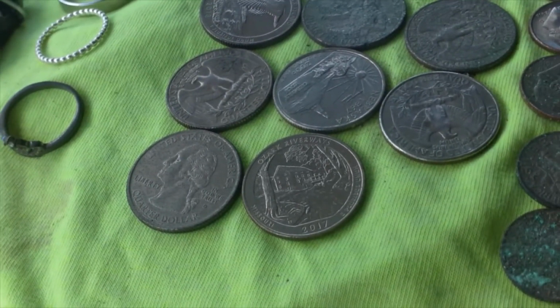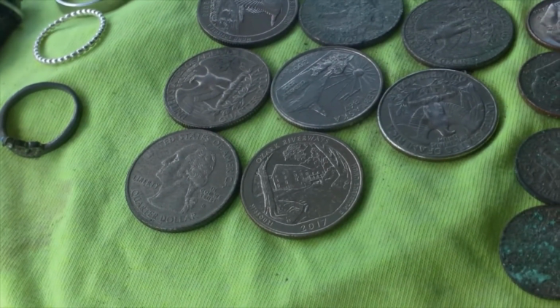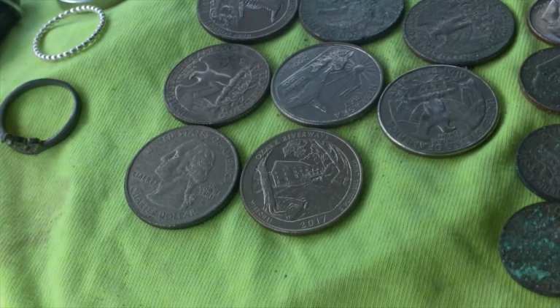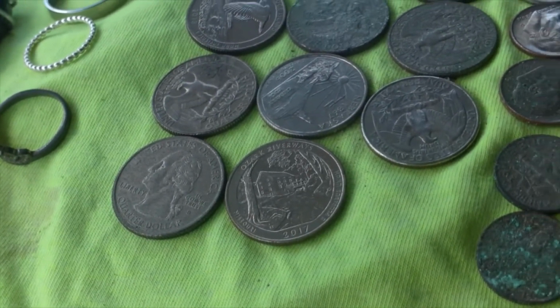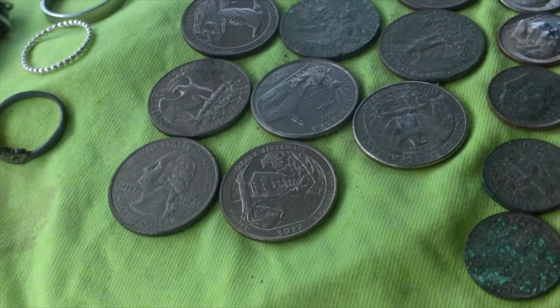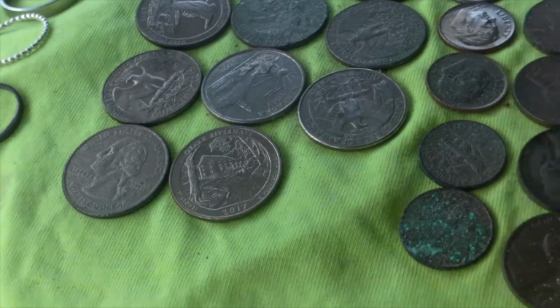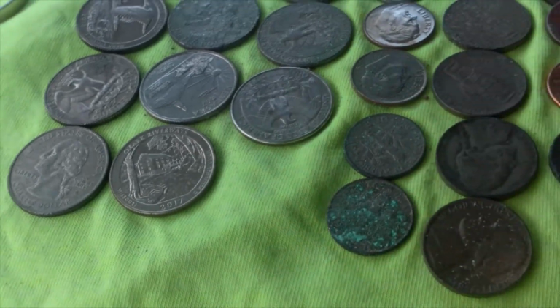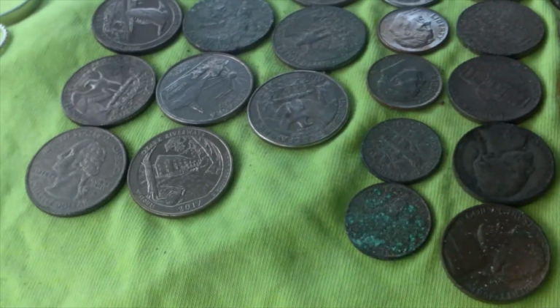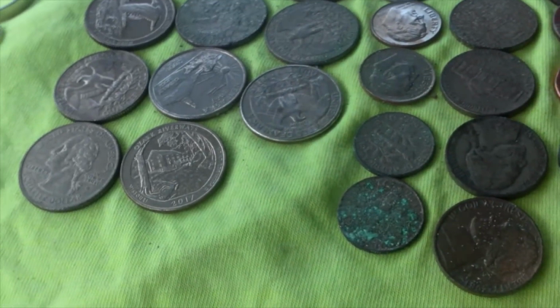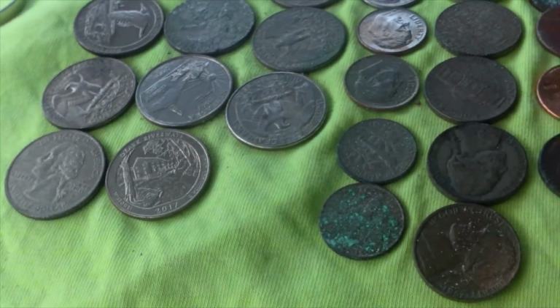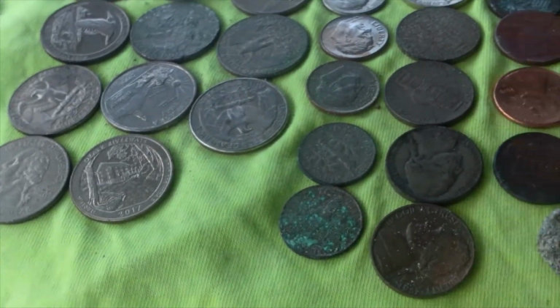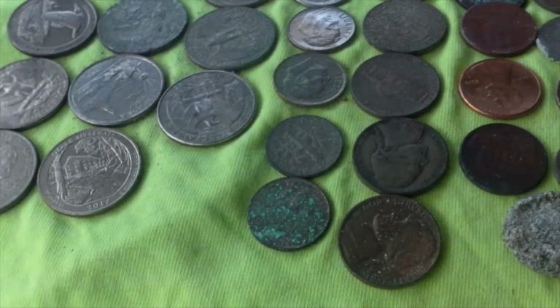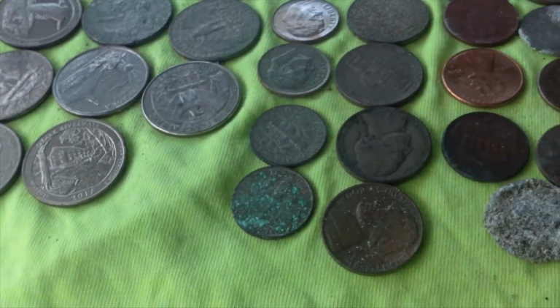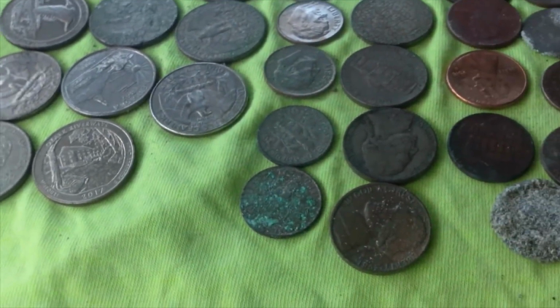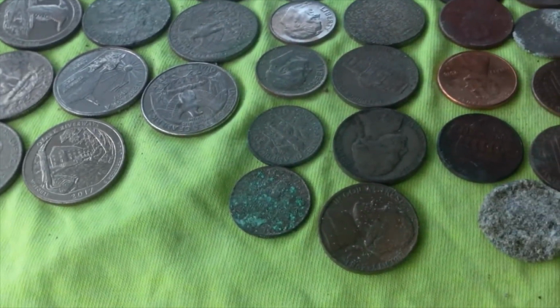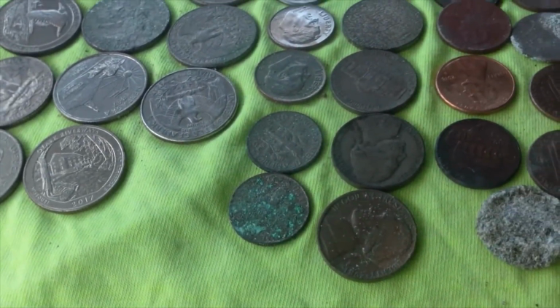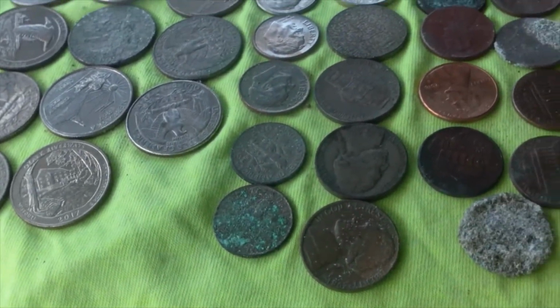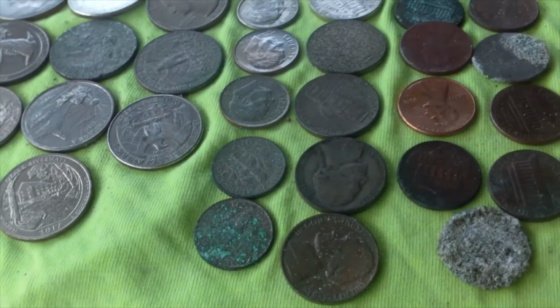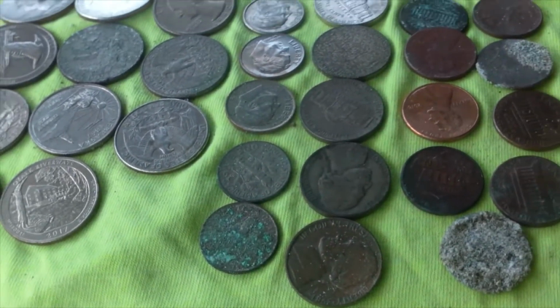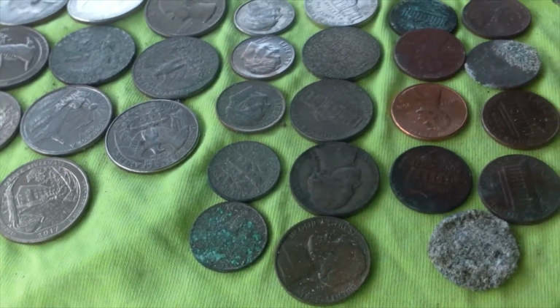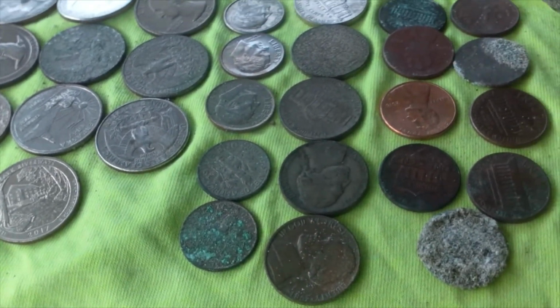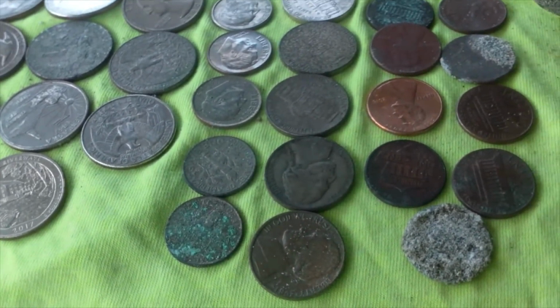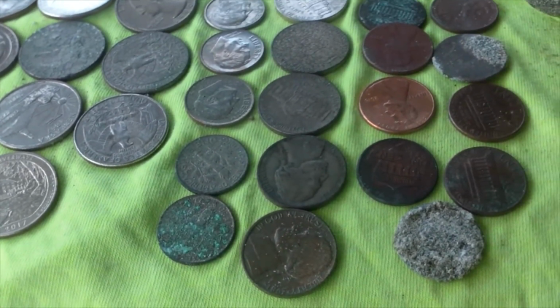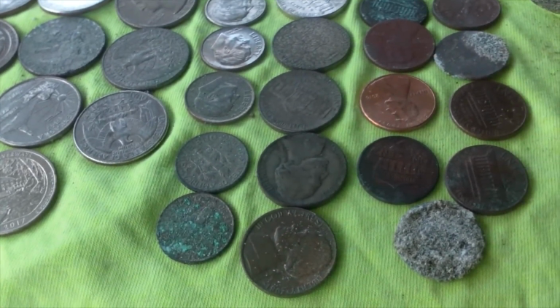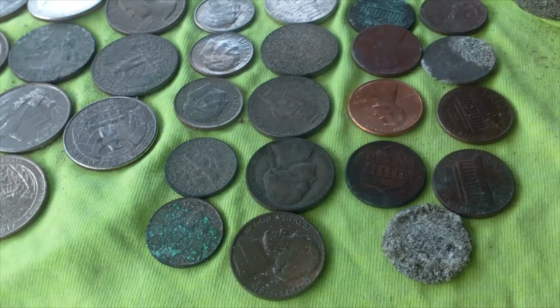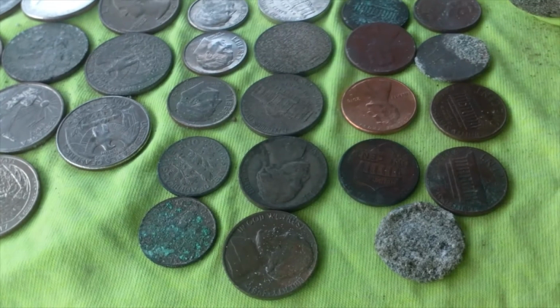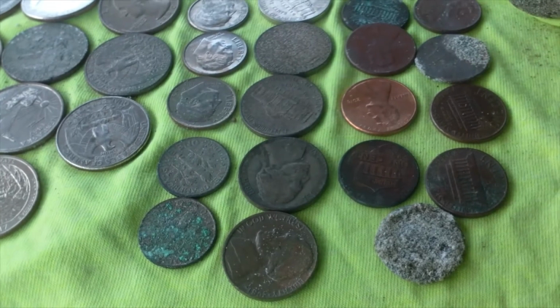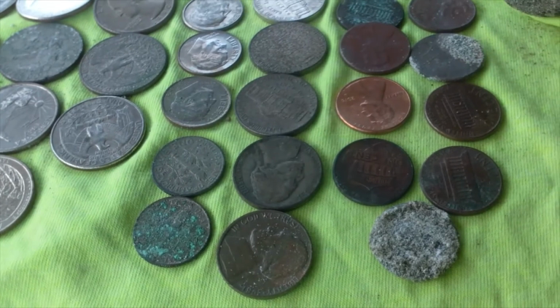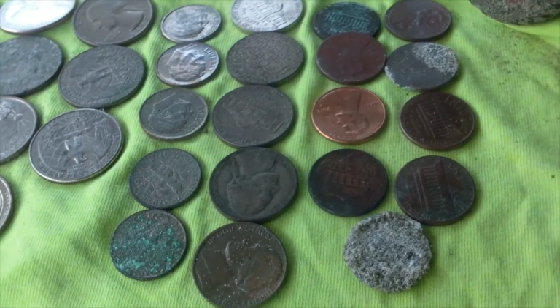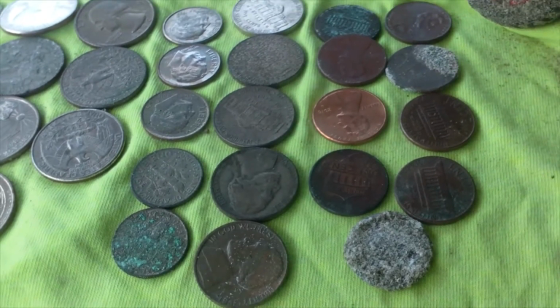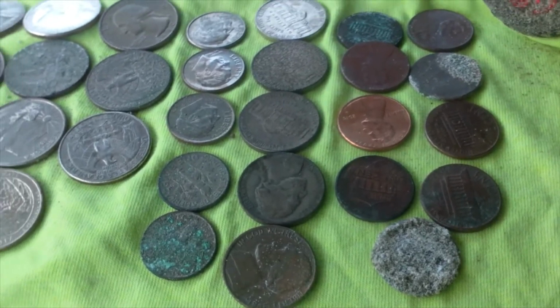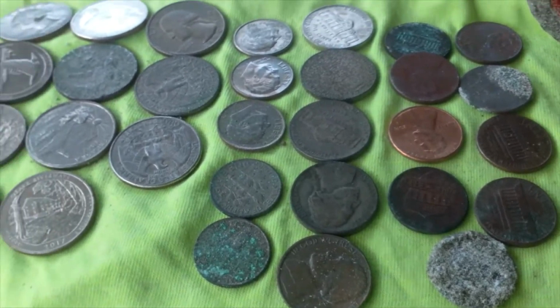Almost three bucks in quarters, 50 cents in dimes, five nickels, eight or nine pennies.